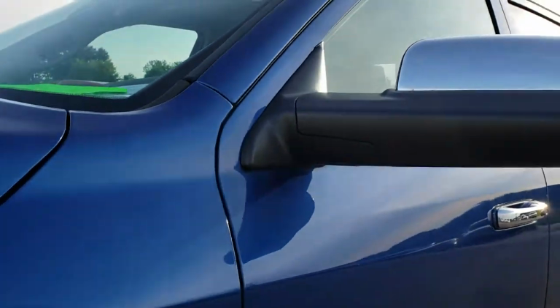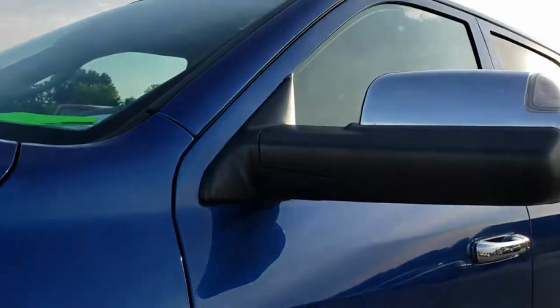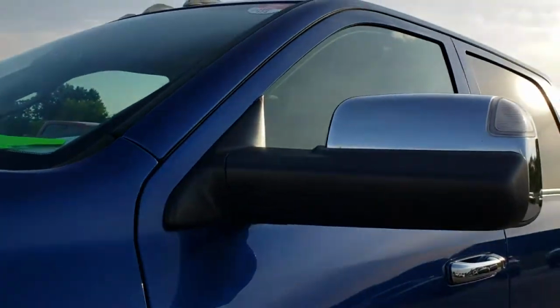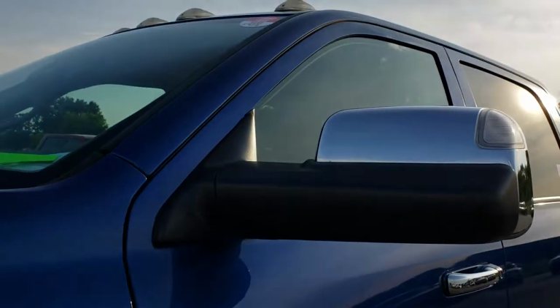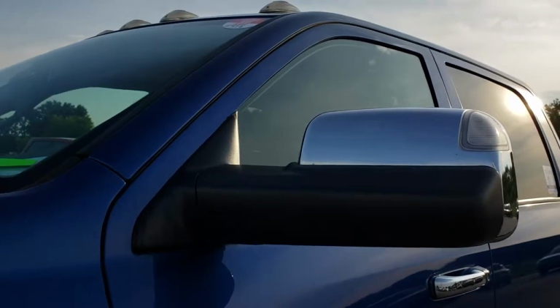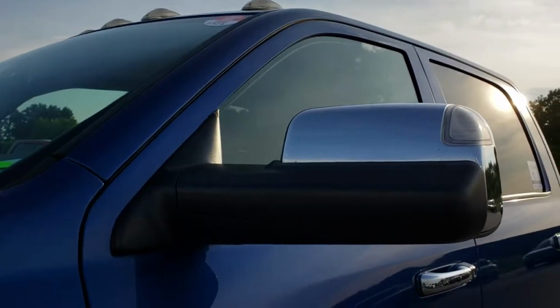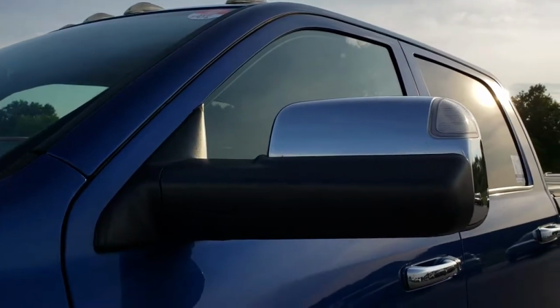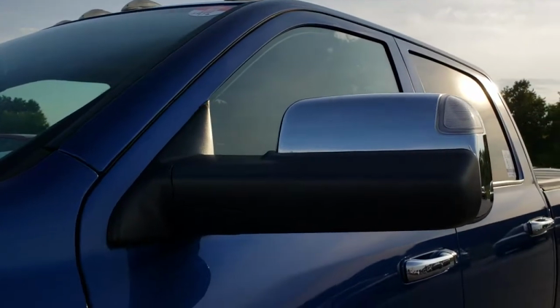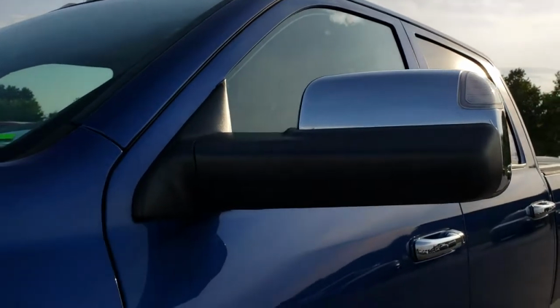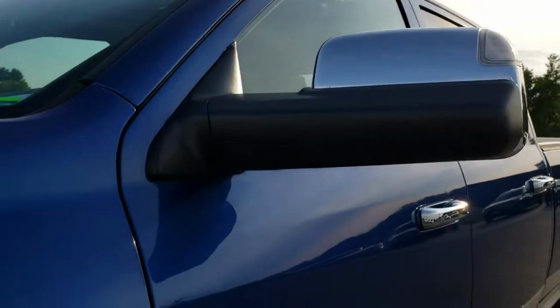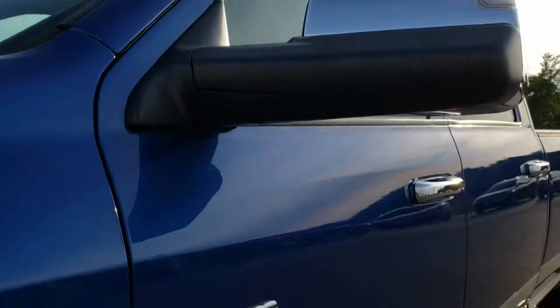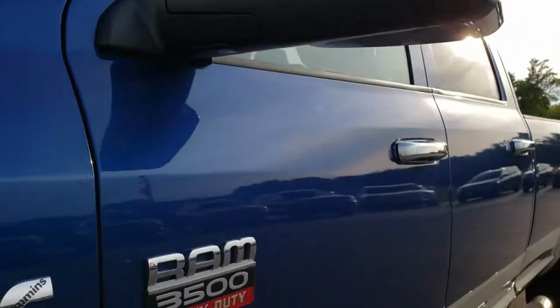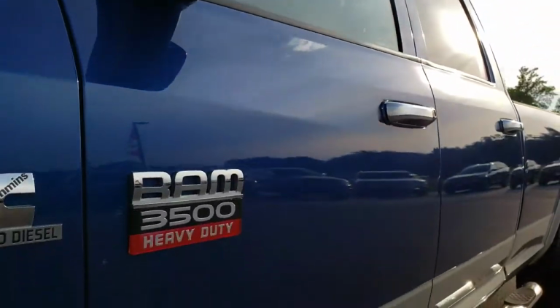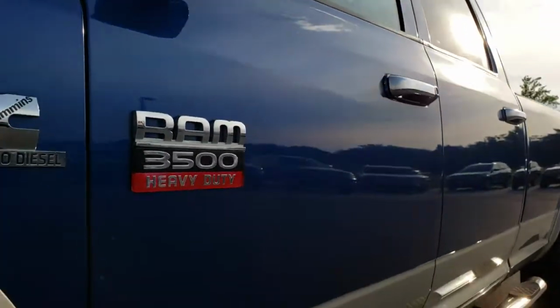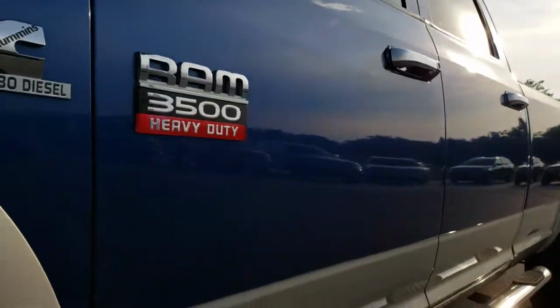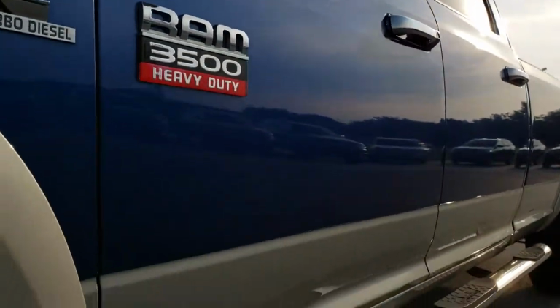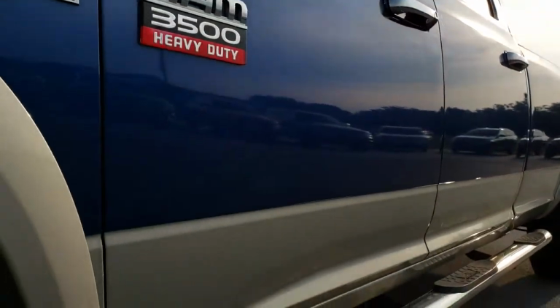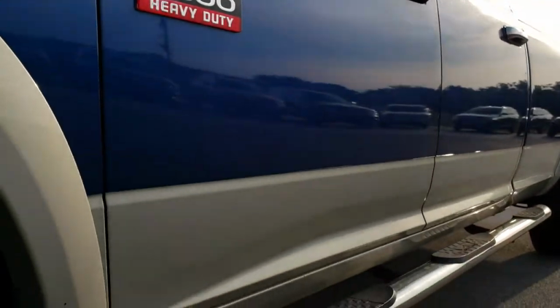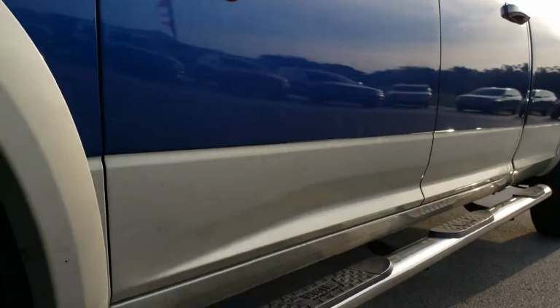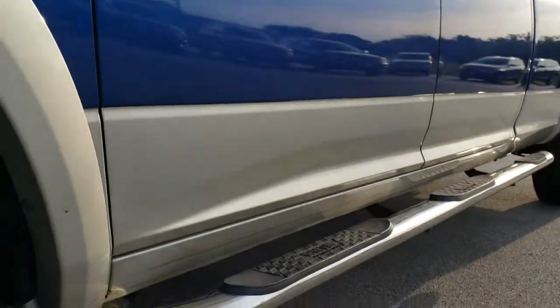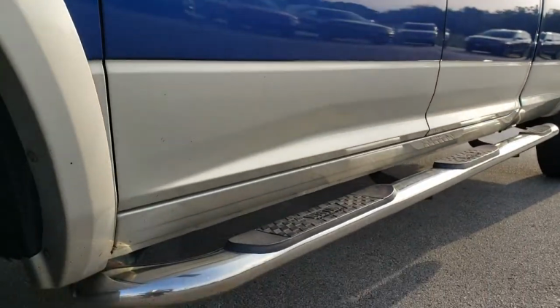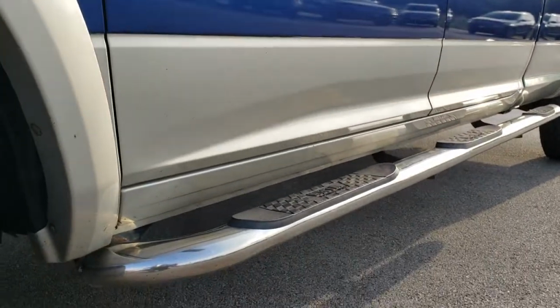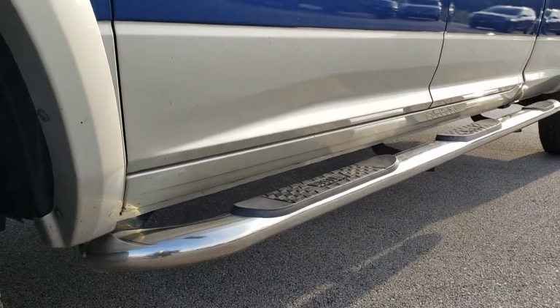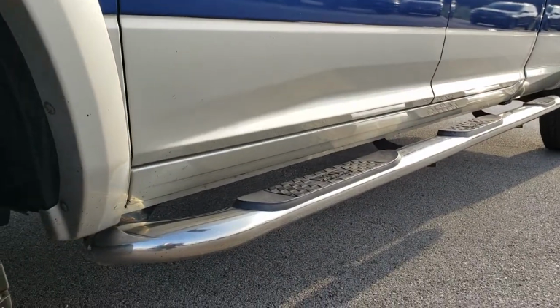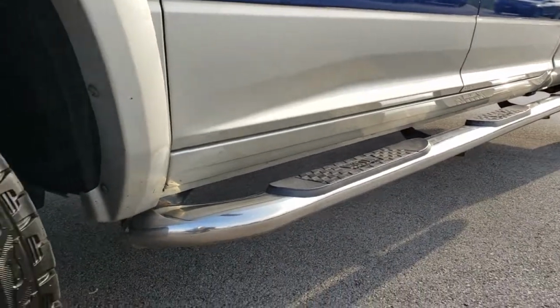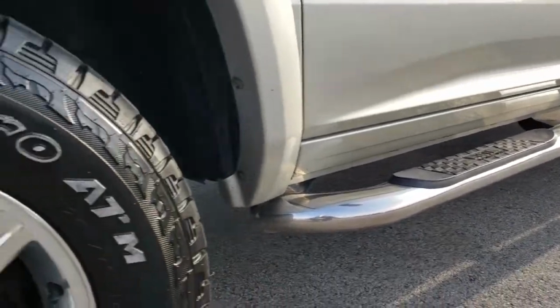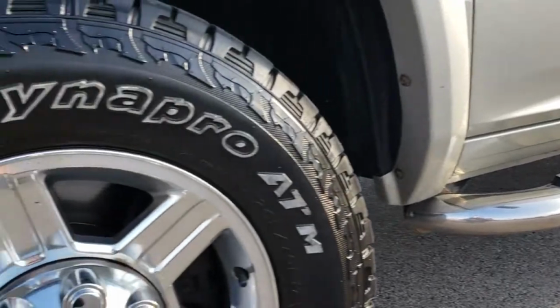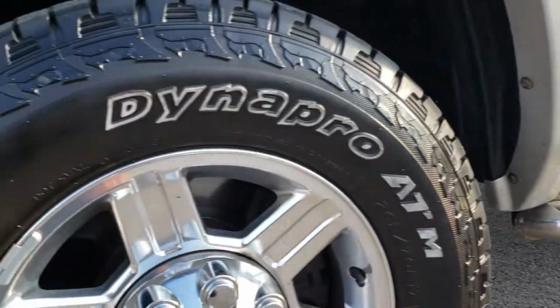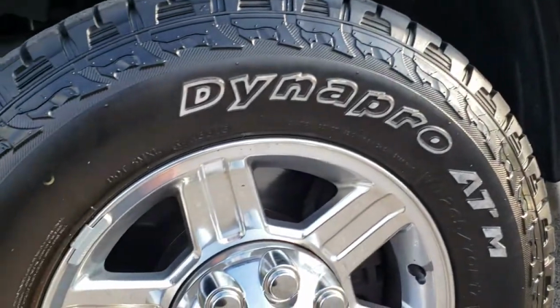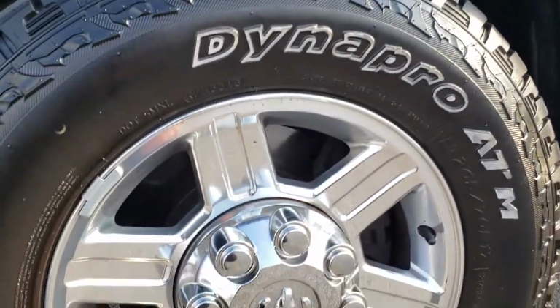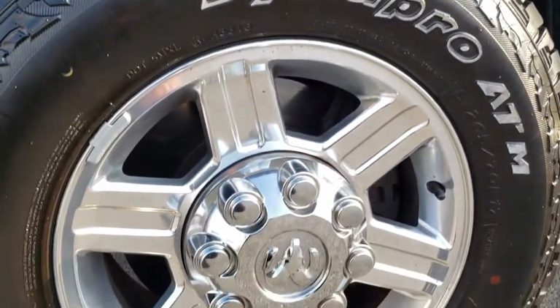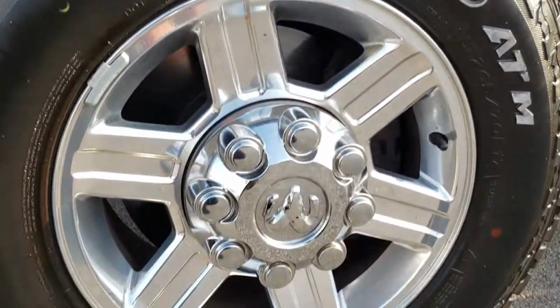We shoot all of our videos in 1080p, so if you have HD capabilities on your computer, tablet, or smartphone device, turn them on now — because it is like you are right here looking at the truck with me.